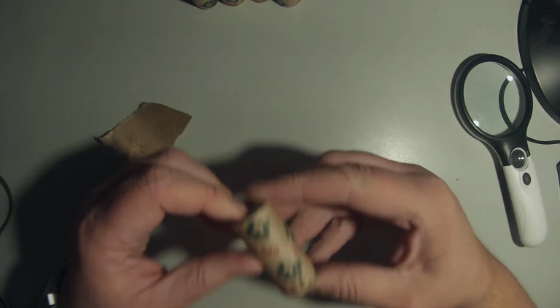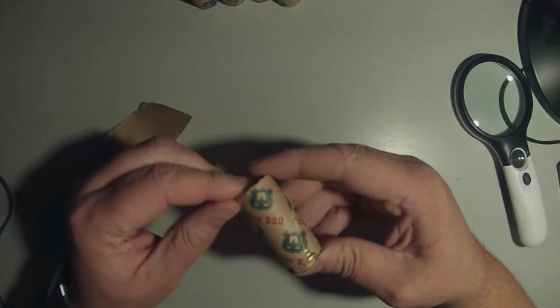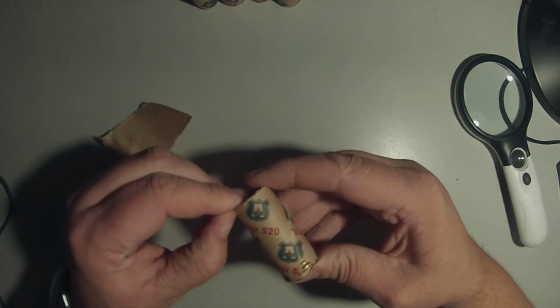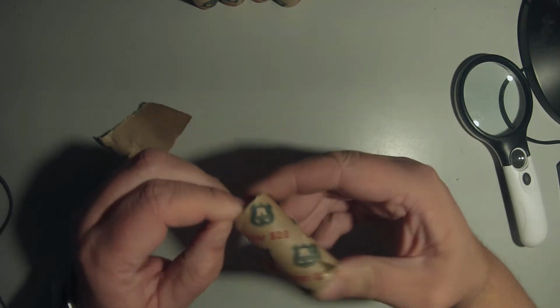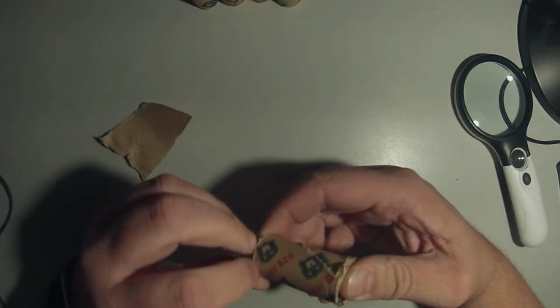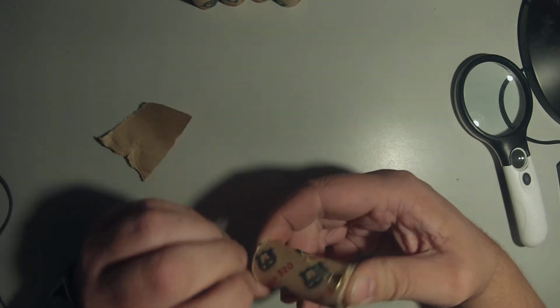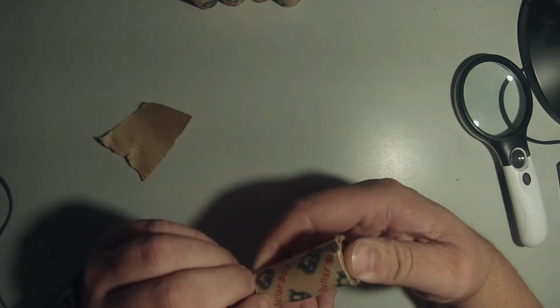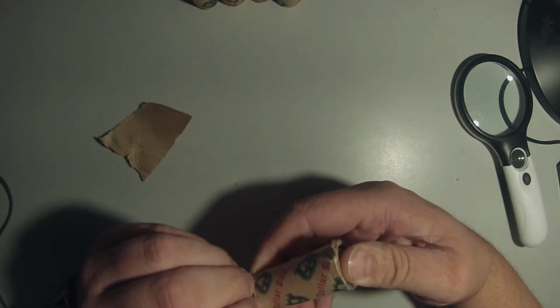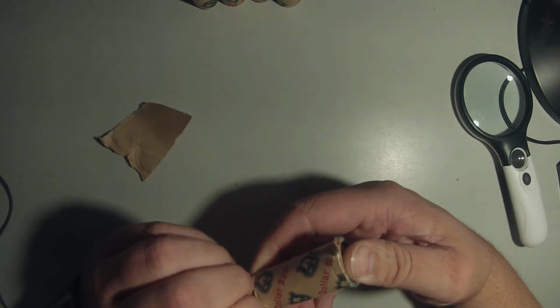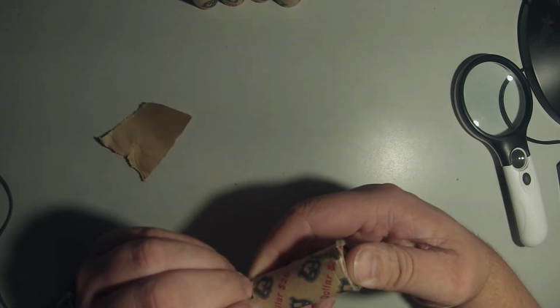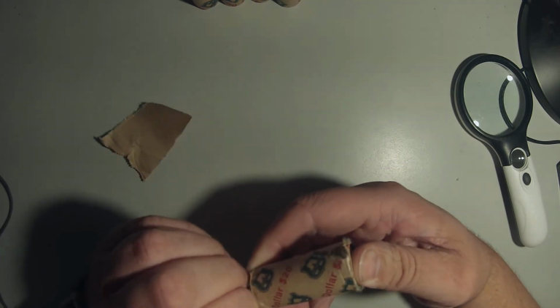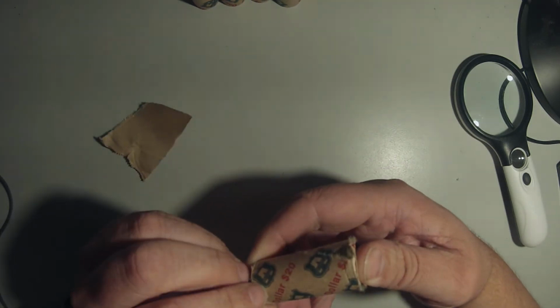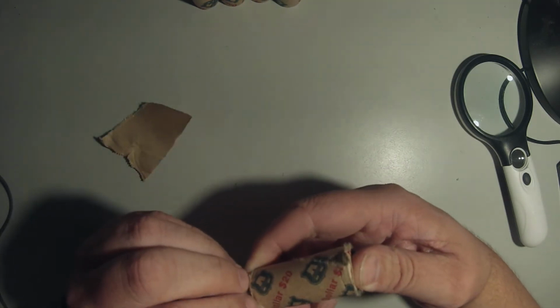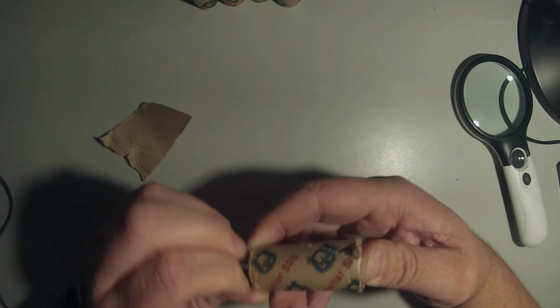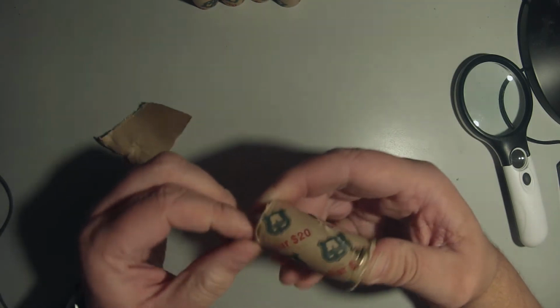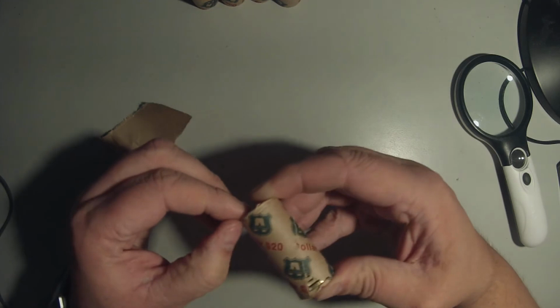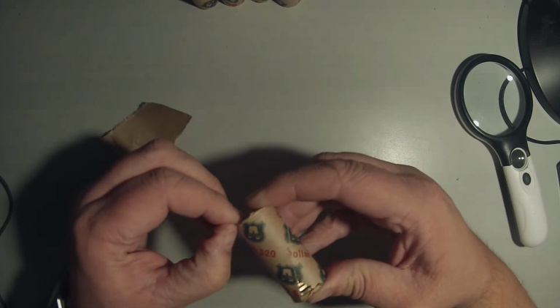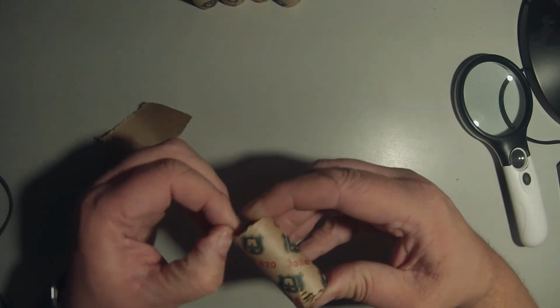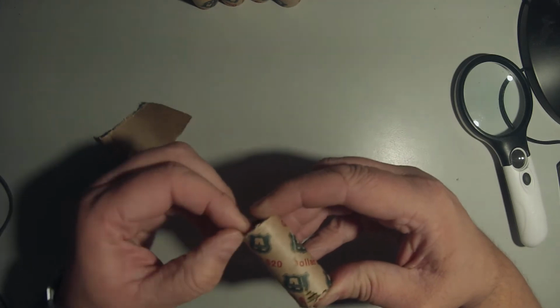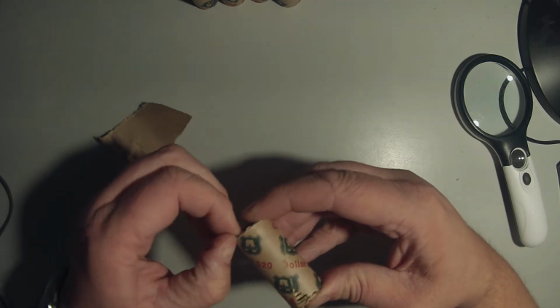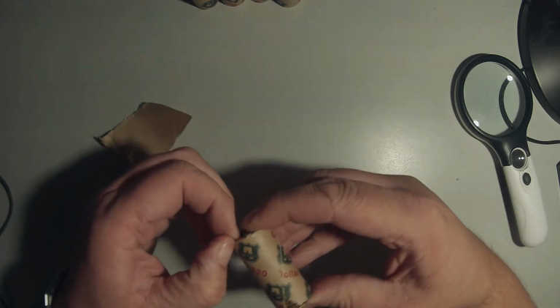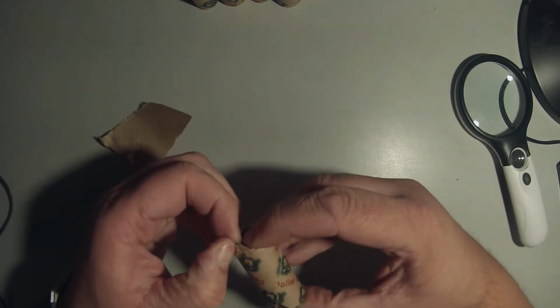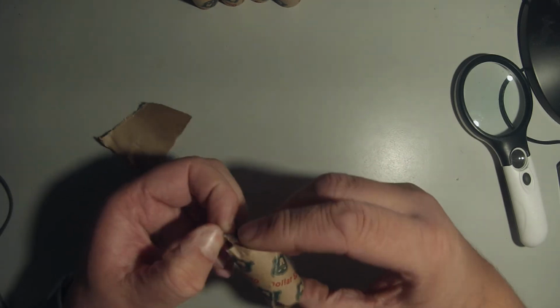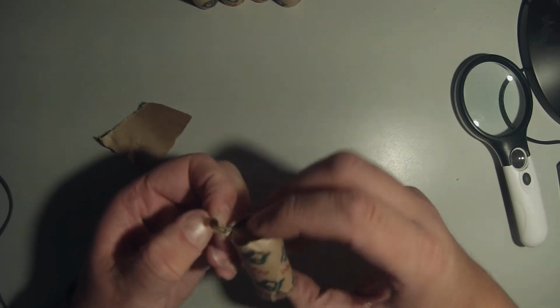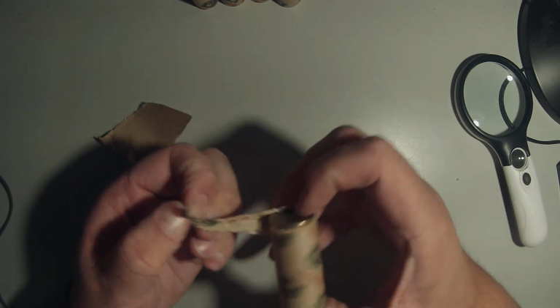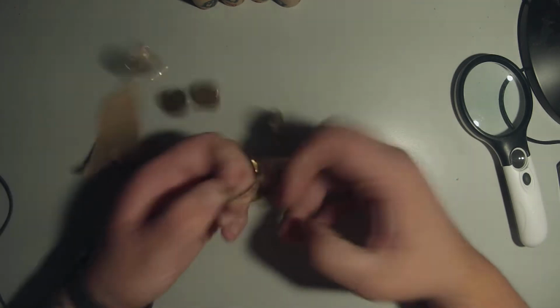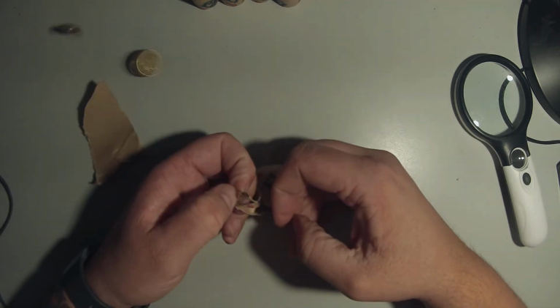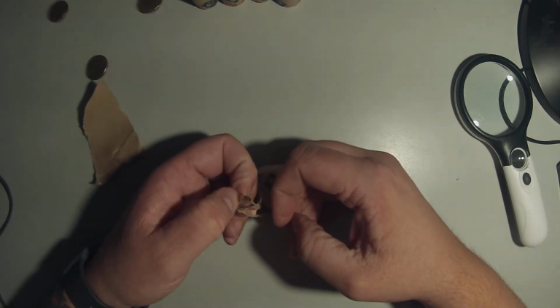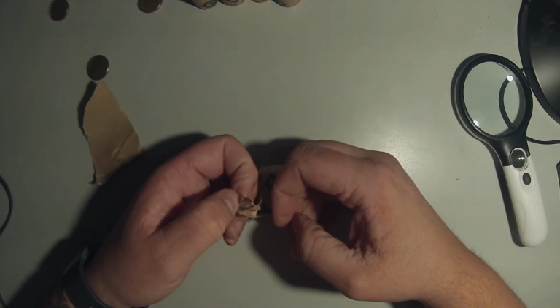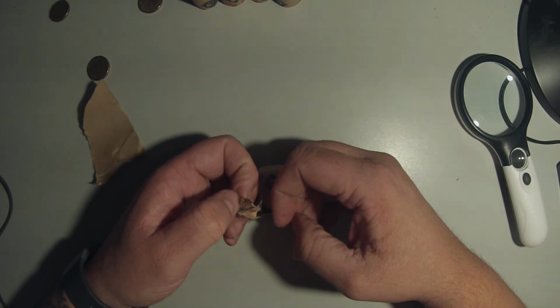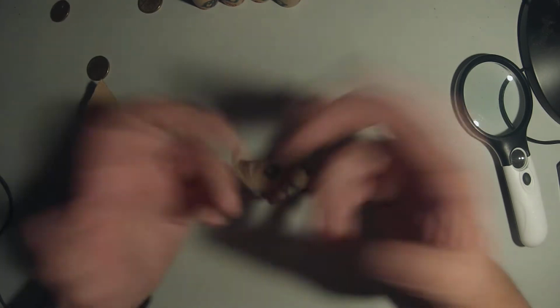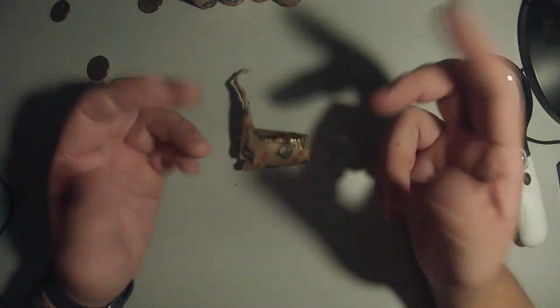Let me know guys if you like me doing more noodling and recording it — I'll do it. I just don't know if anyone can be bothered watching. Let me know, or I could just throw the coins around.